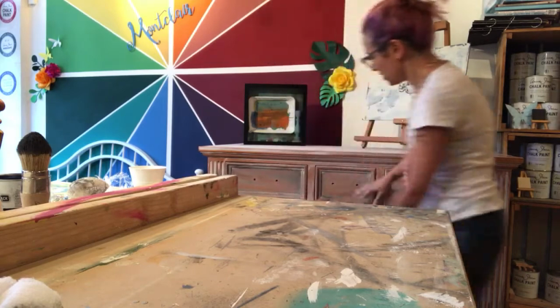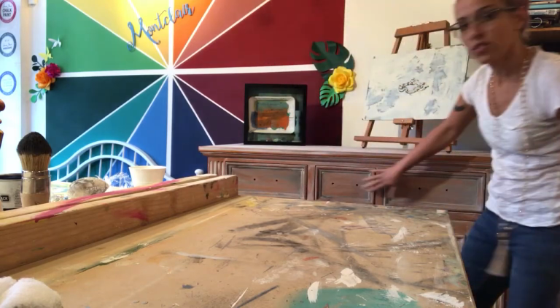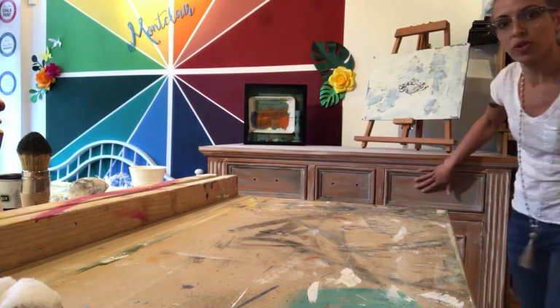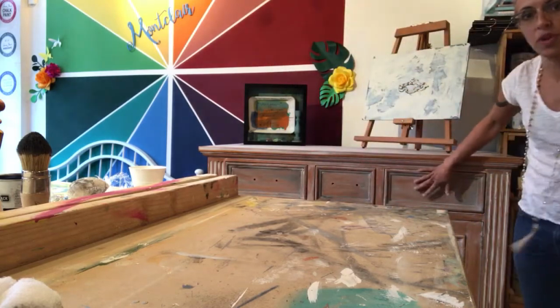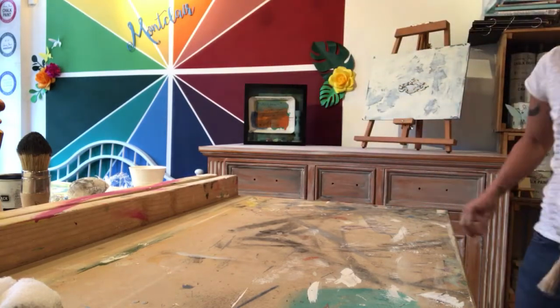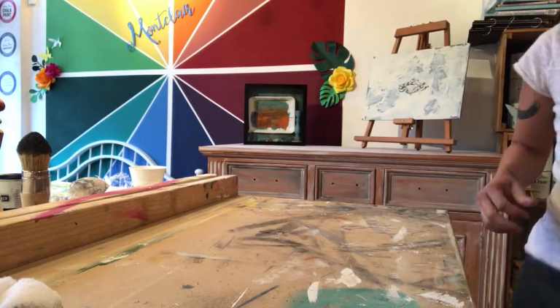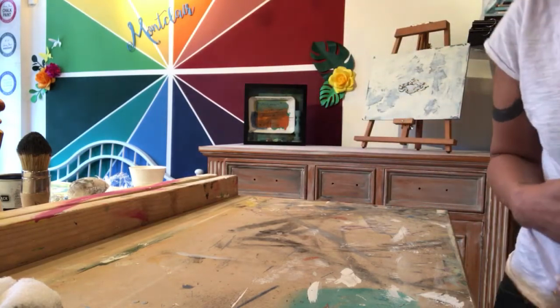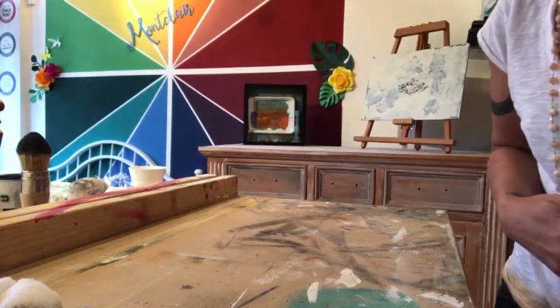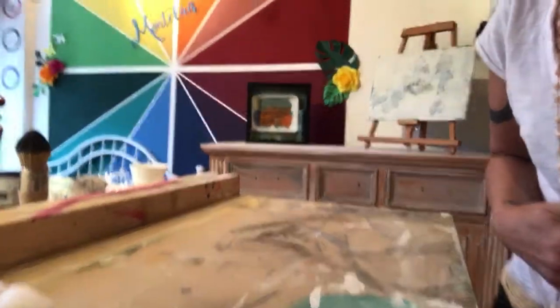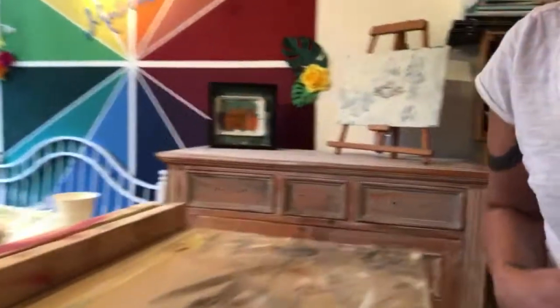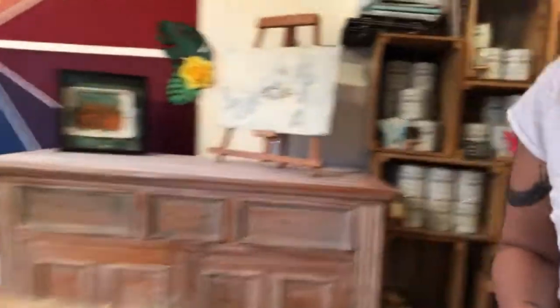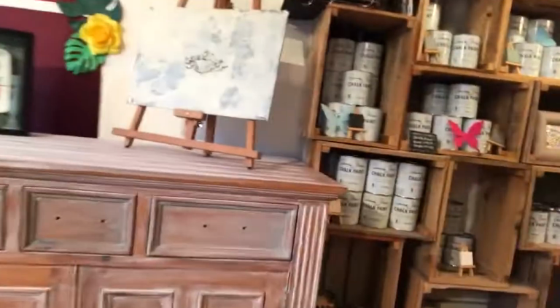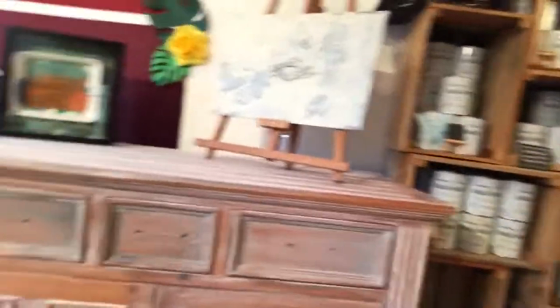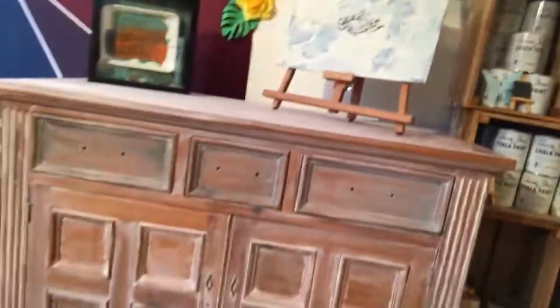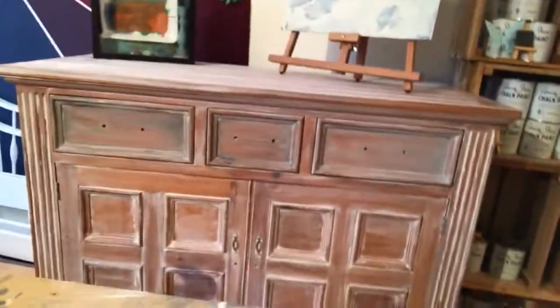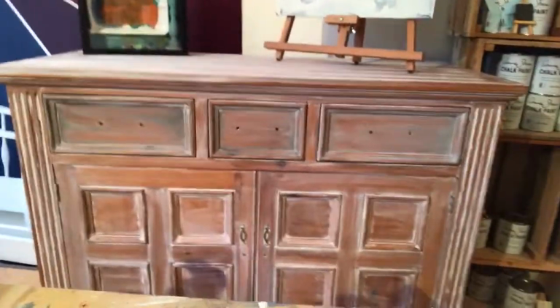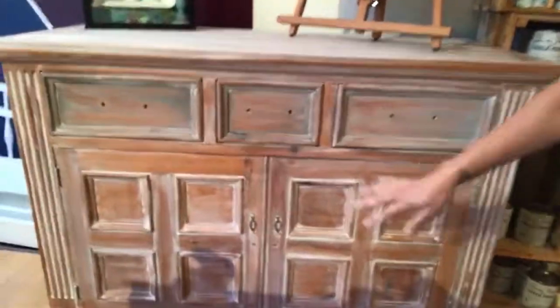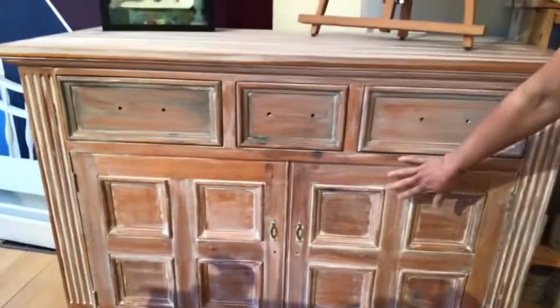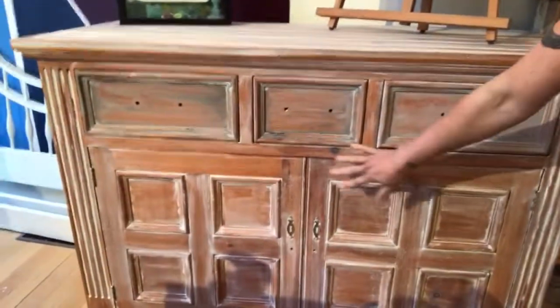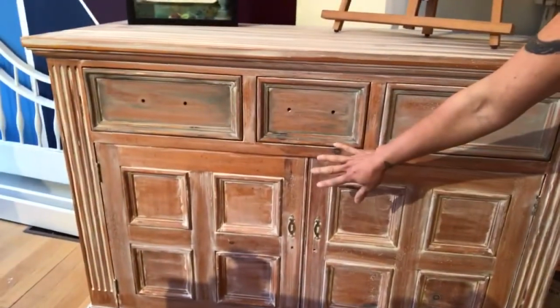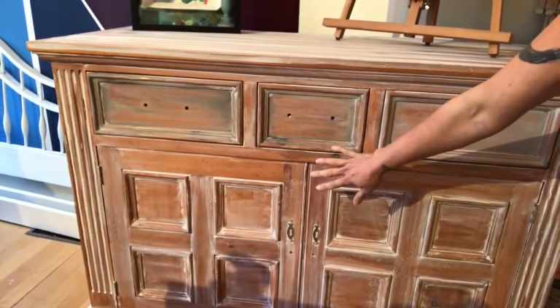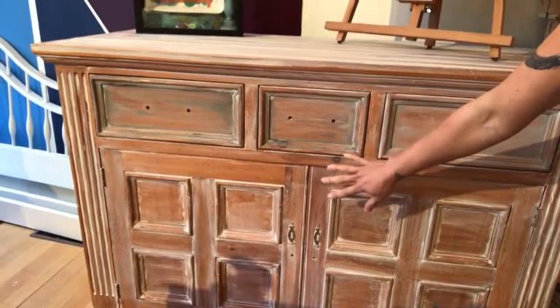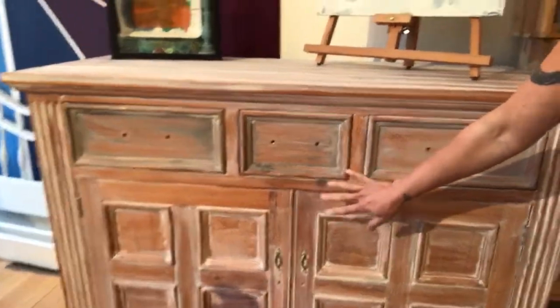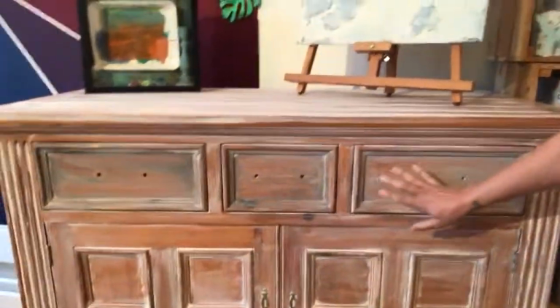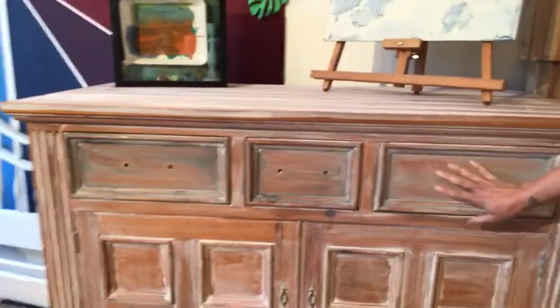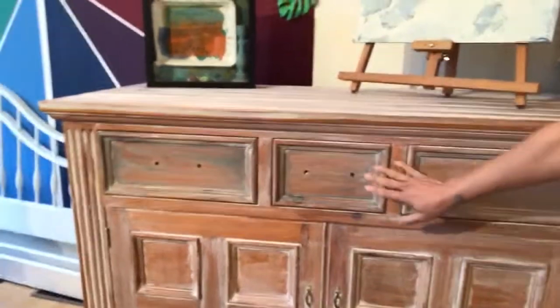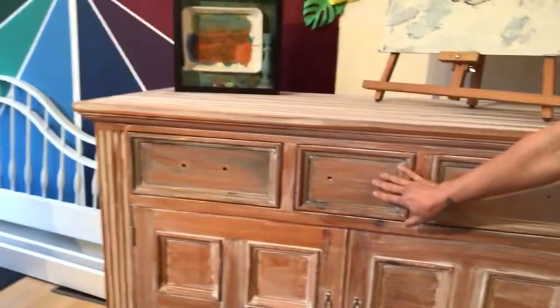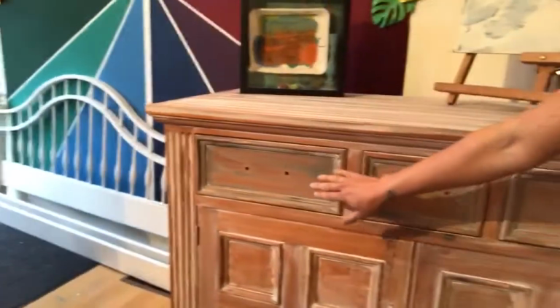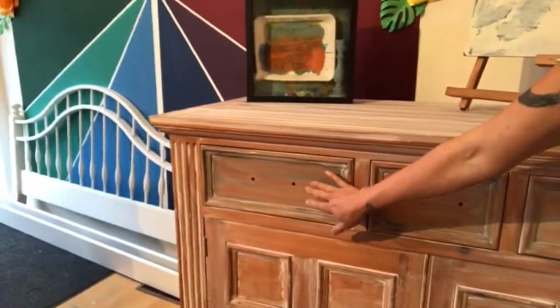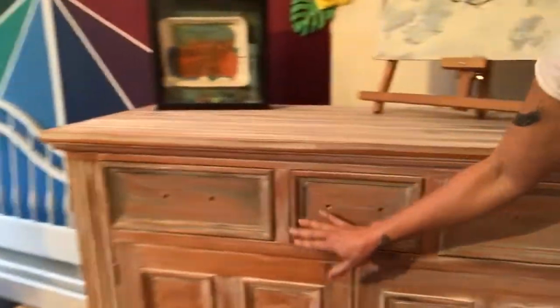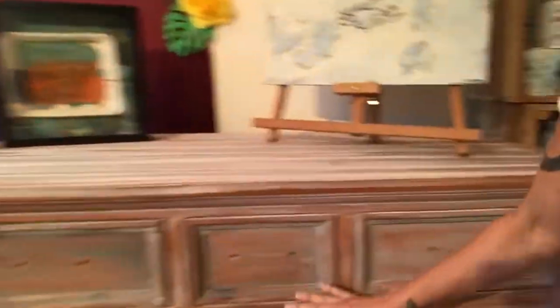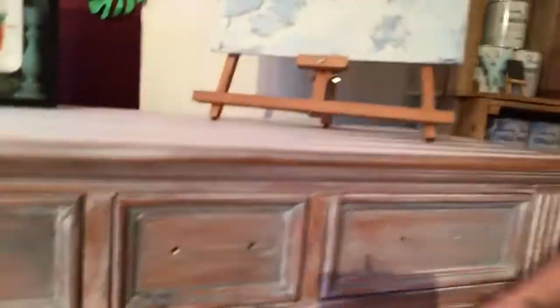These two drawers were already wet waxed in that way — I'll bring it closer so you can see the difference. These two cabinet doors down here are only whitewashed, but now the three drawers all have the gray wet wax on them.